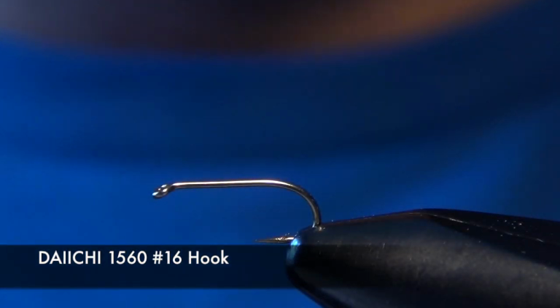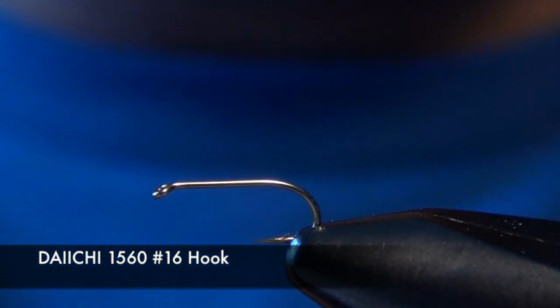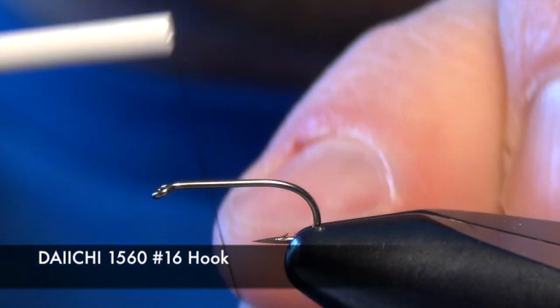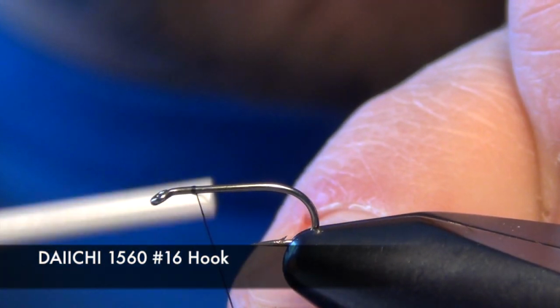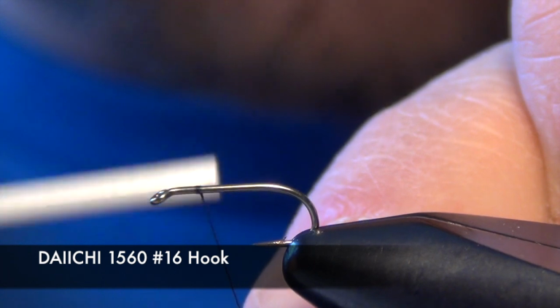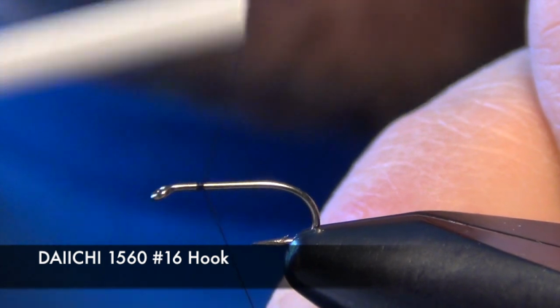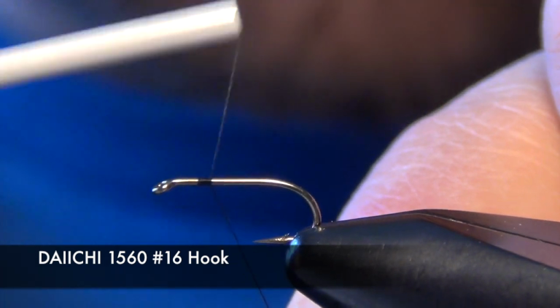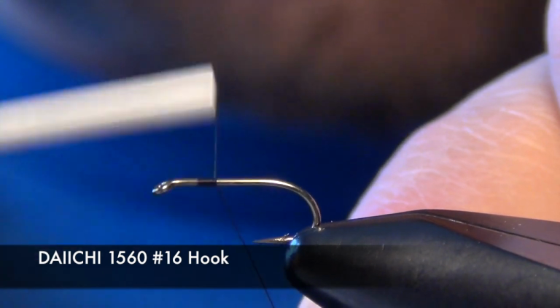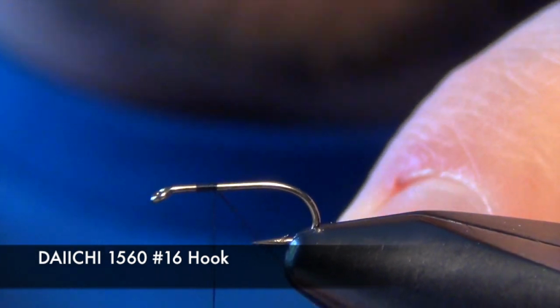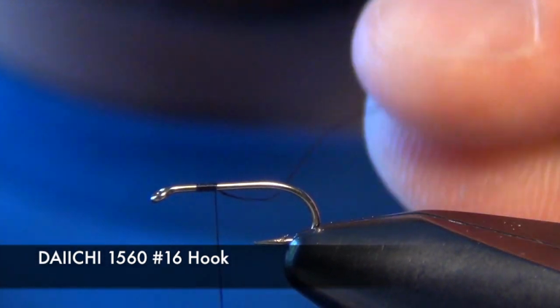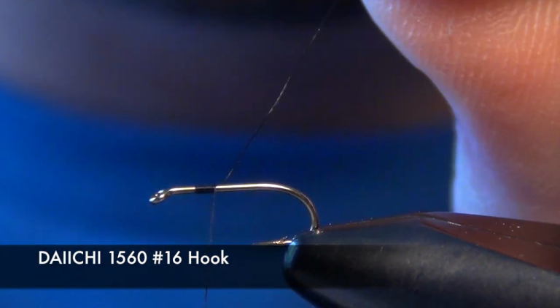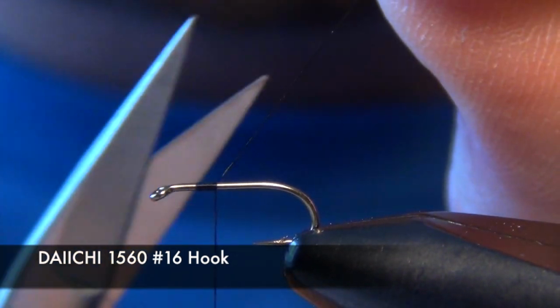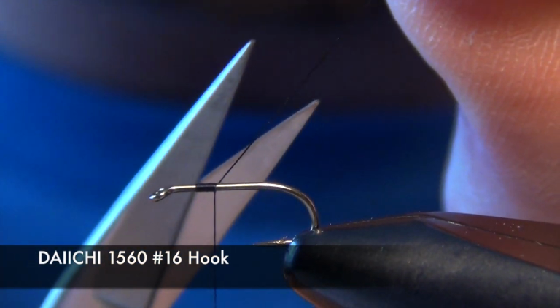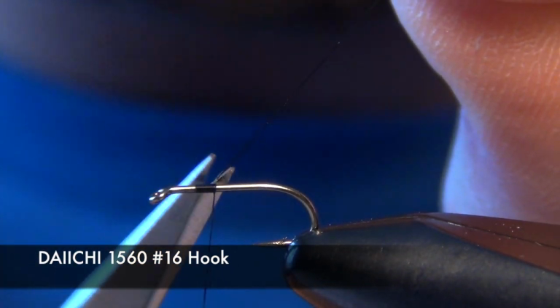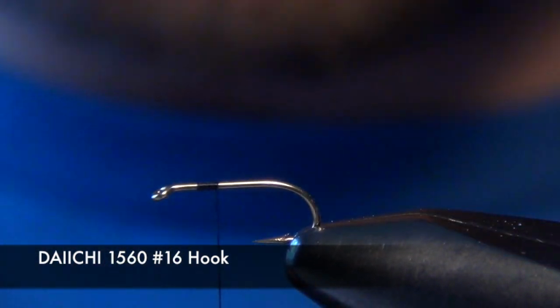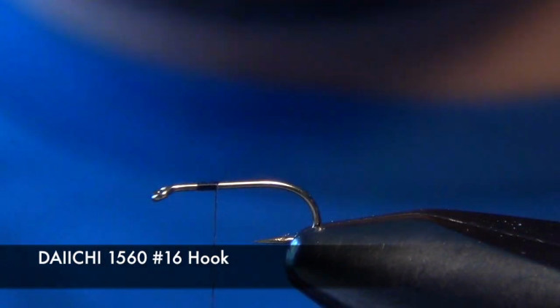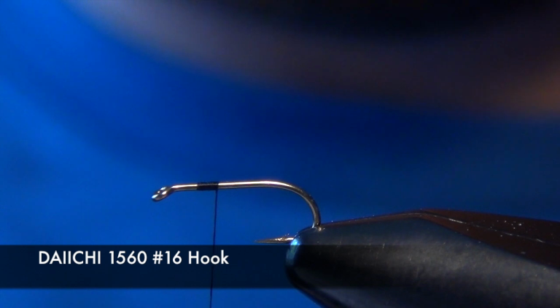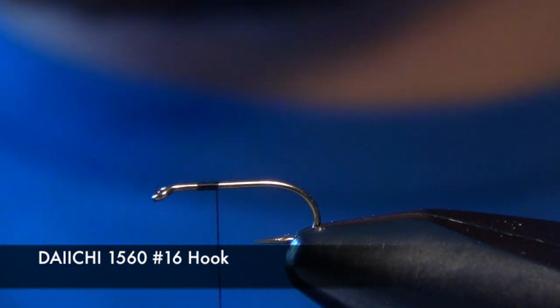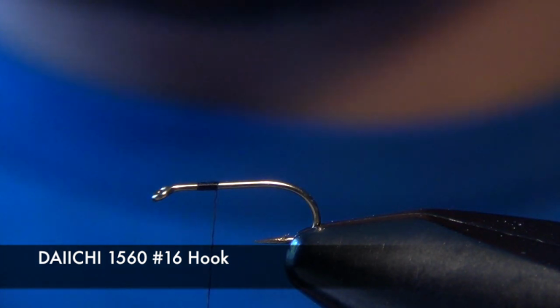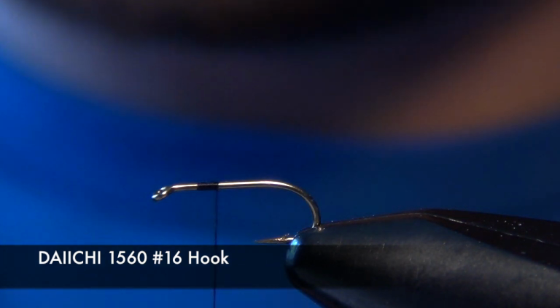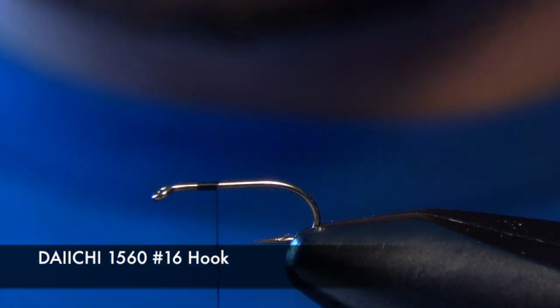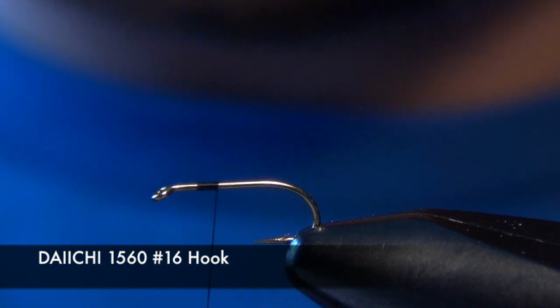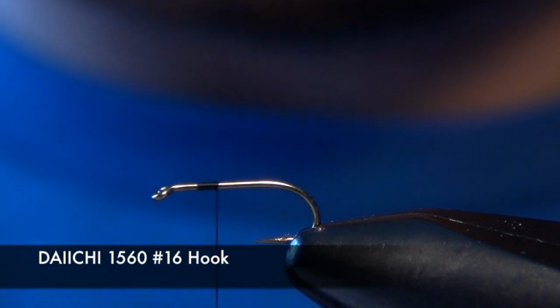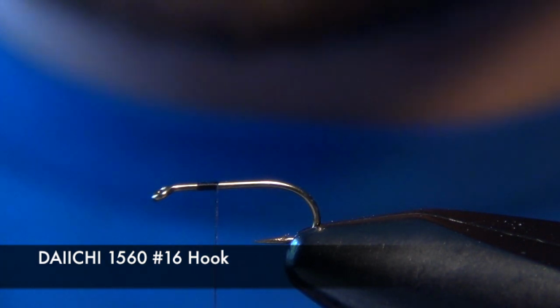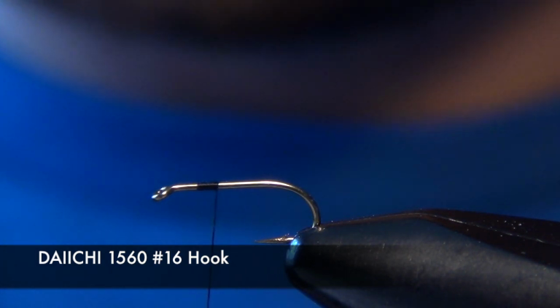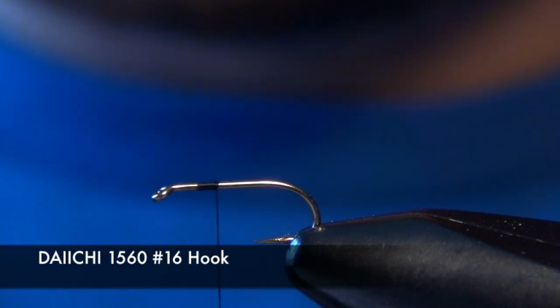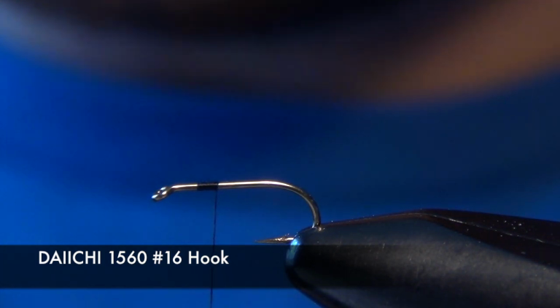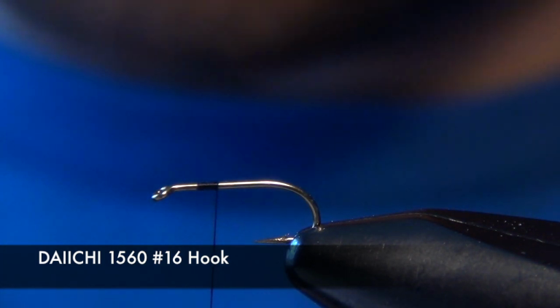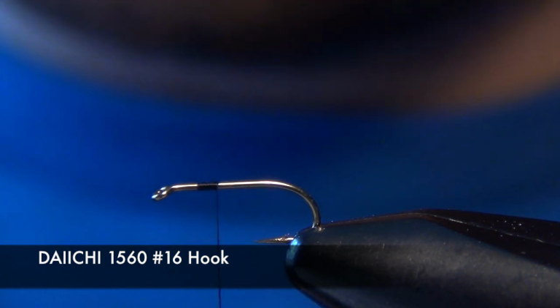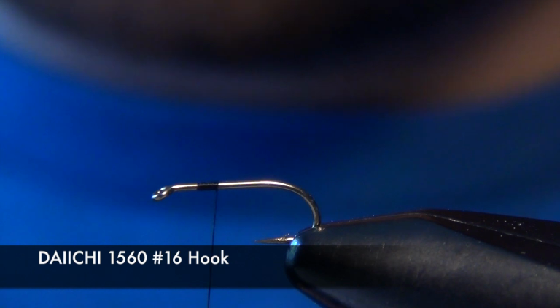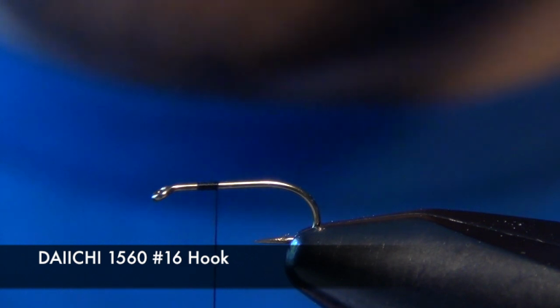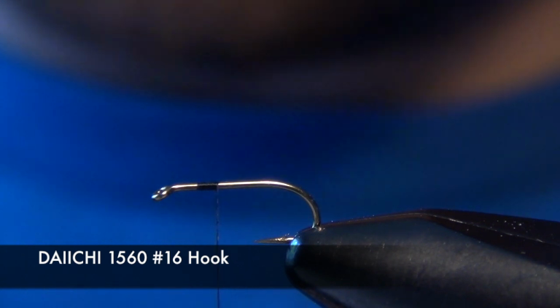In this video we're going to tie a small soft hackle pheasant tail. We're going to start with the Daiichi 1560 hook and some Vivas 12-Aught Black Thread.